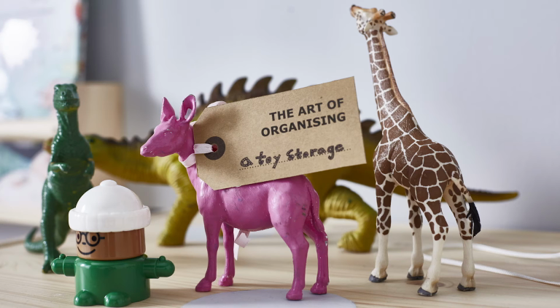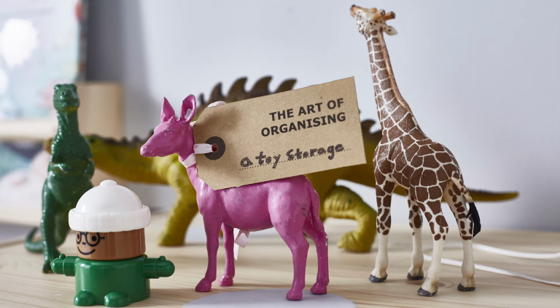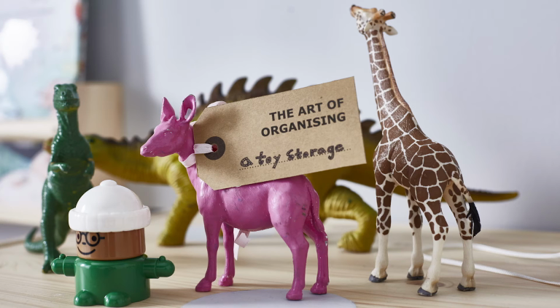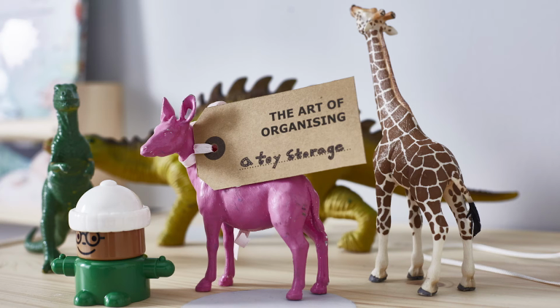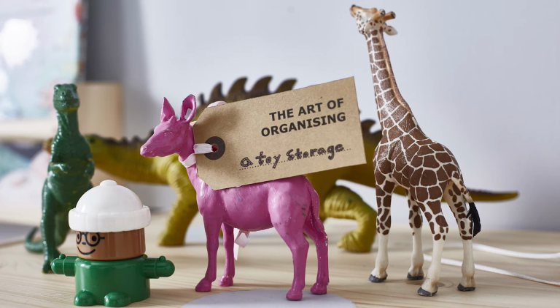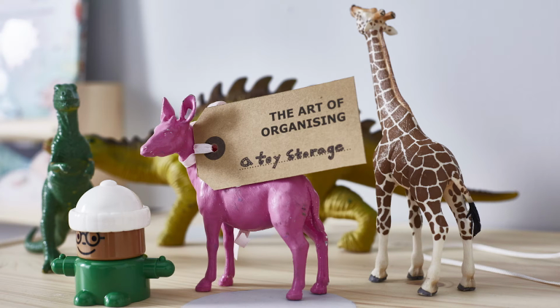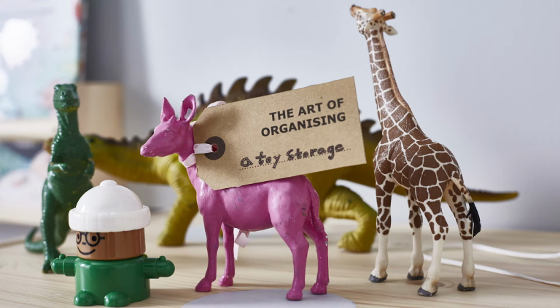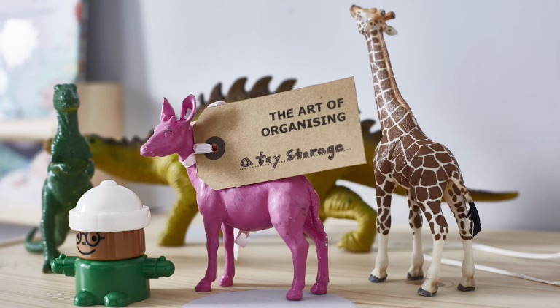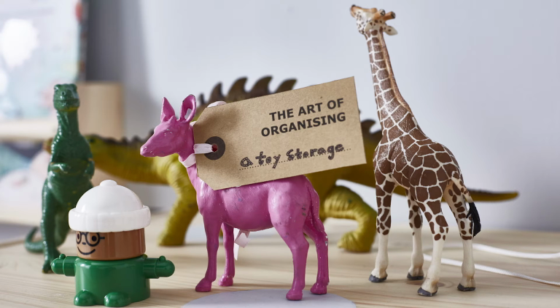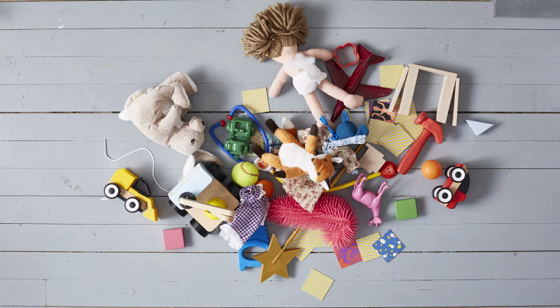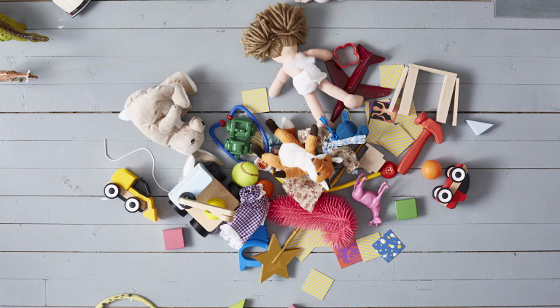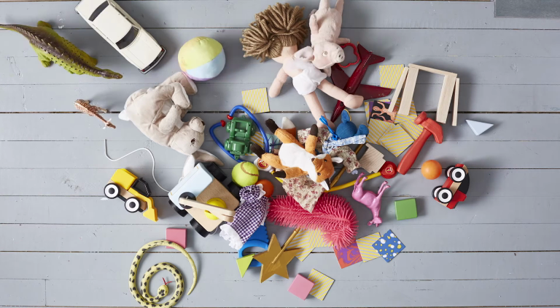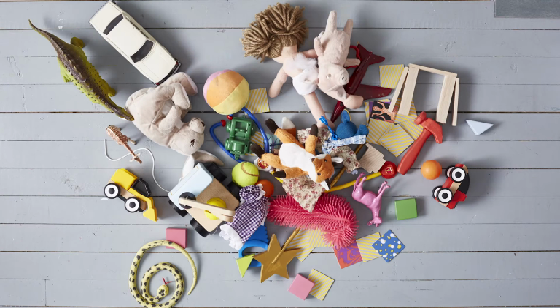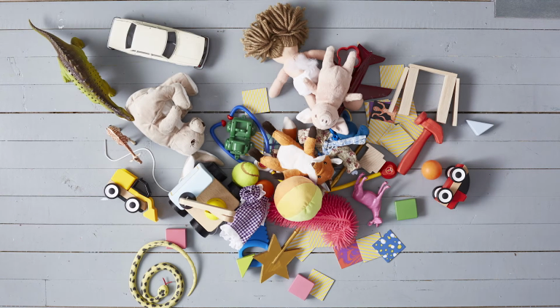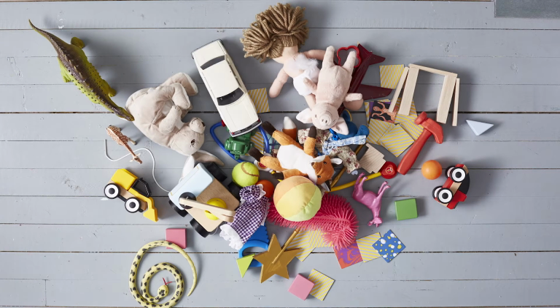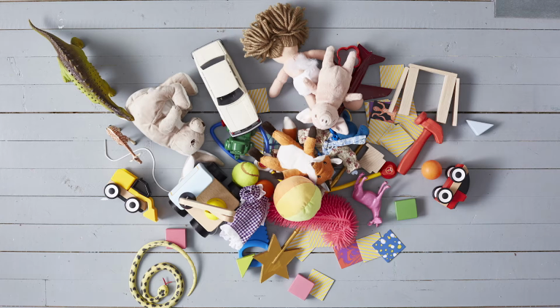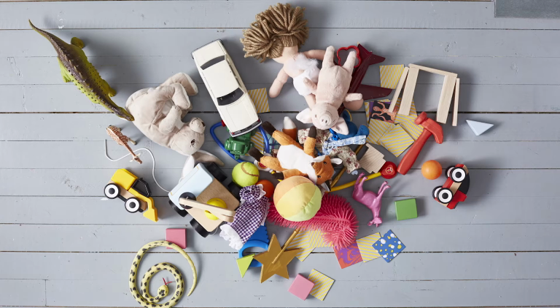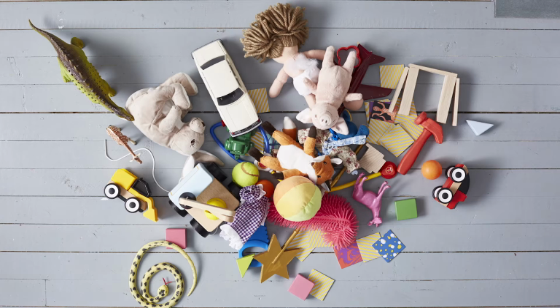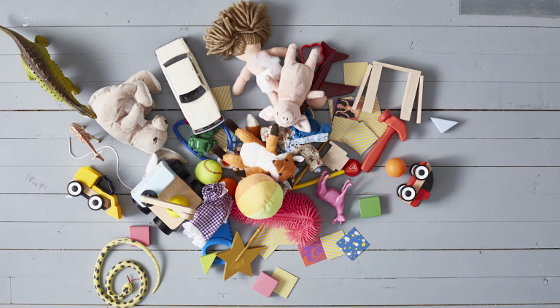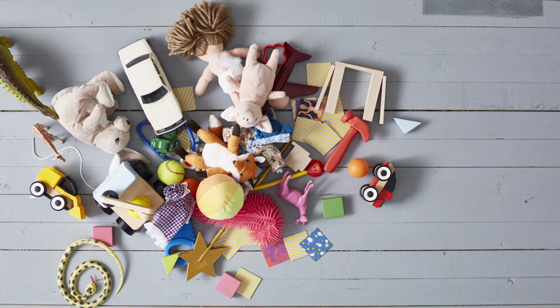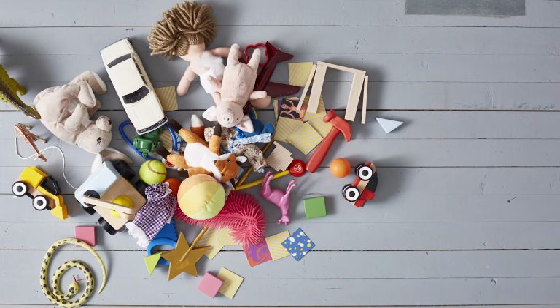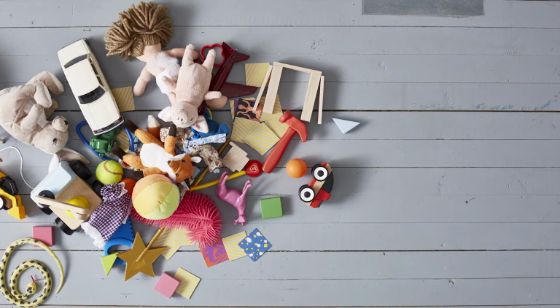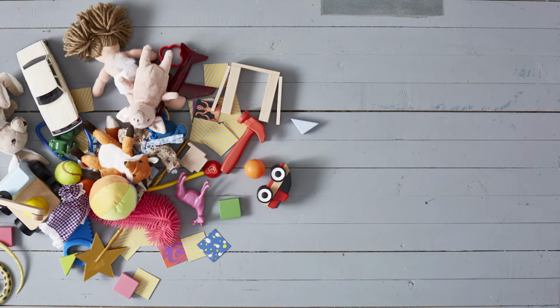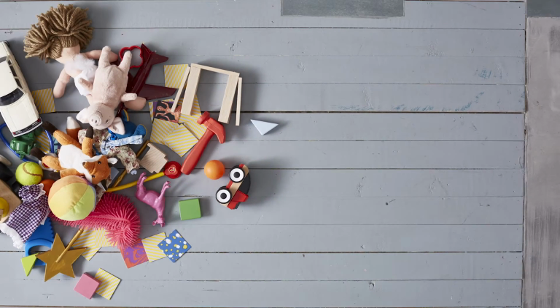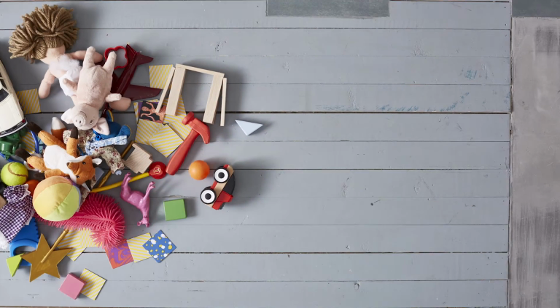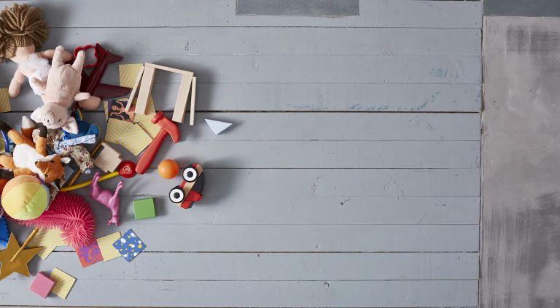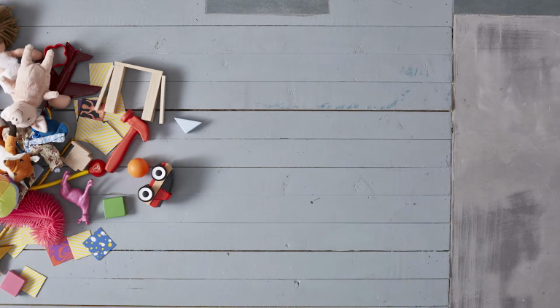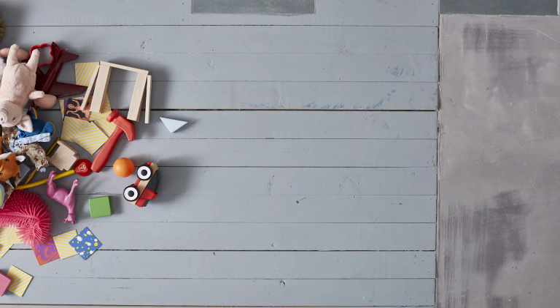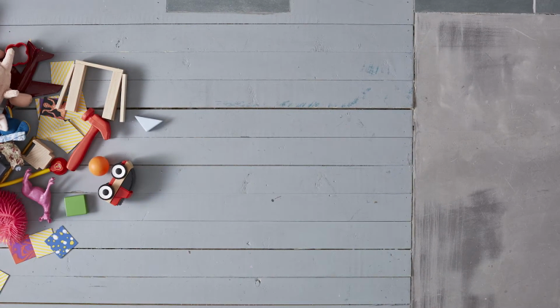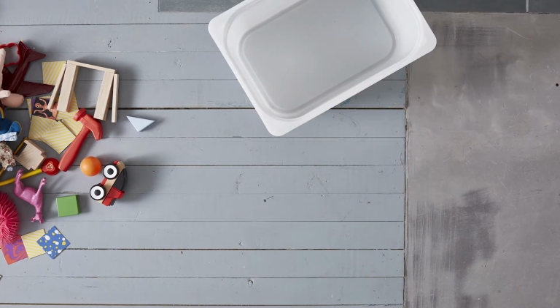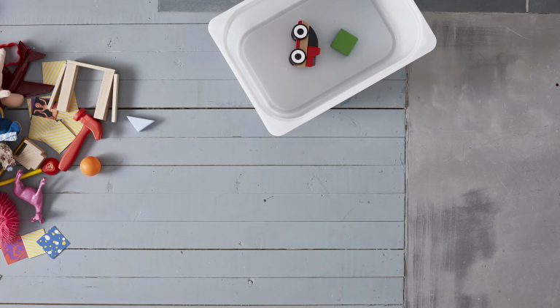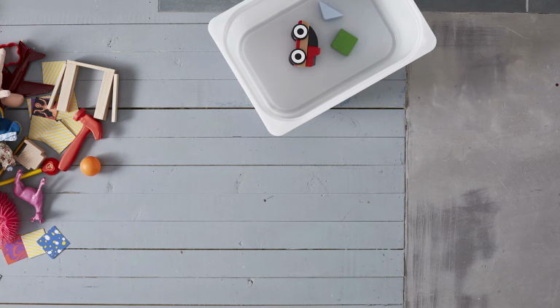Nothing creates a mess quite like toys. They have a special way of multiplying at rapid speed. I'm Emma and I'm here to help show you some really efficient ways to keep the kids' toys organized.